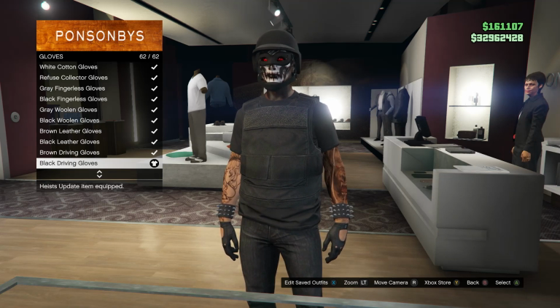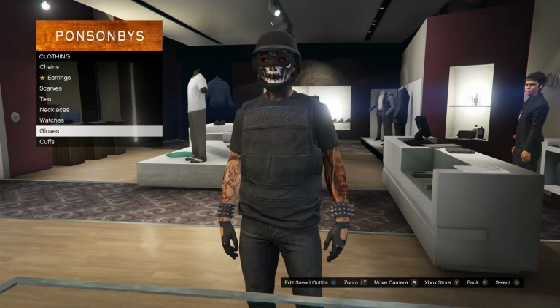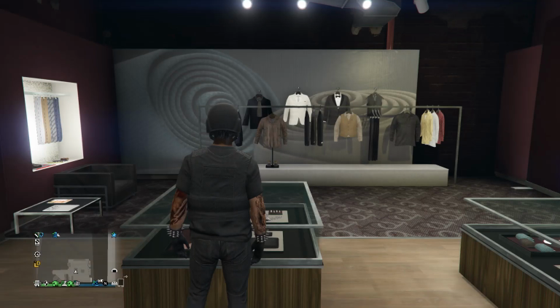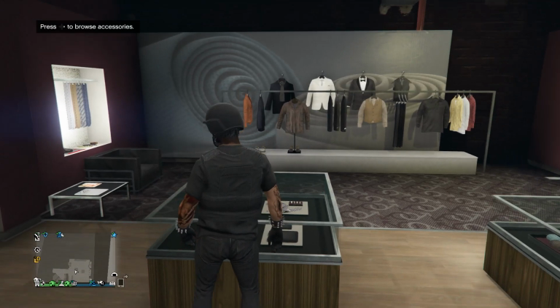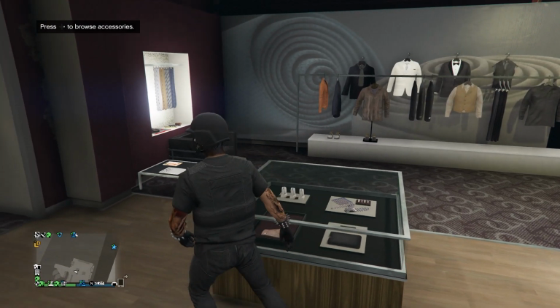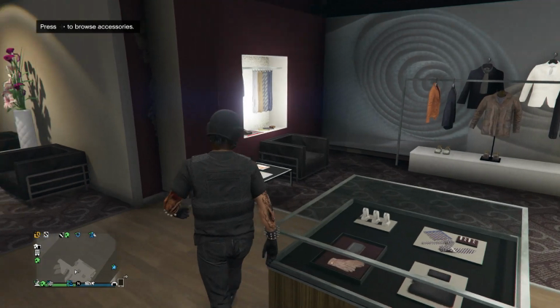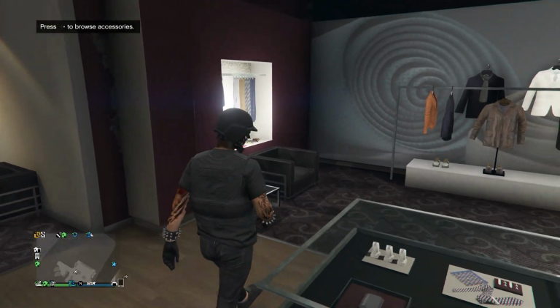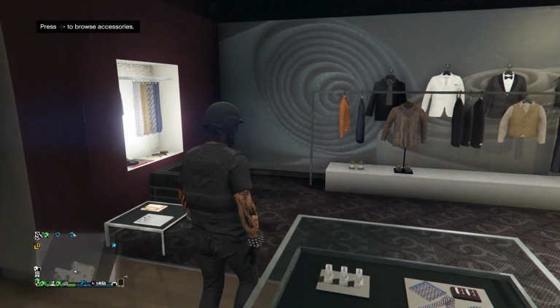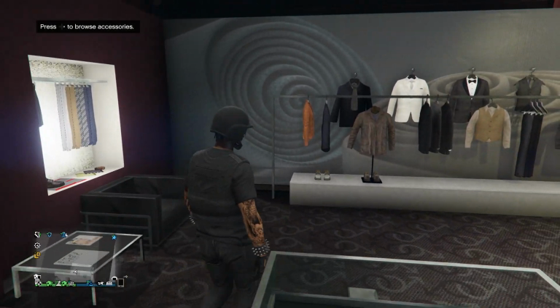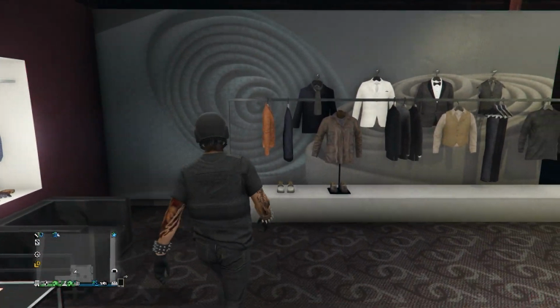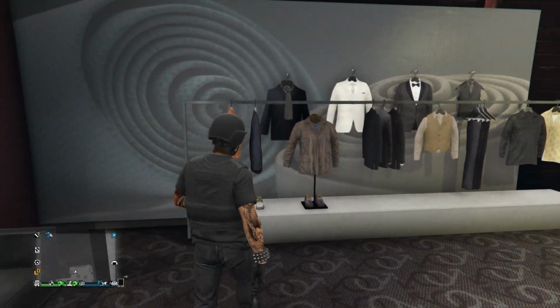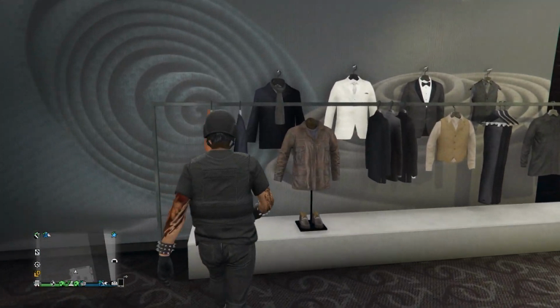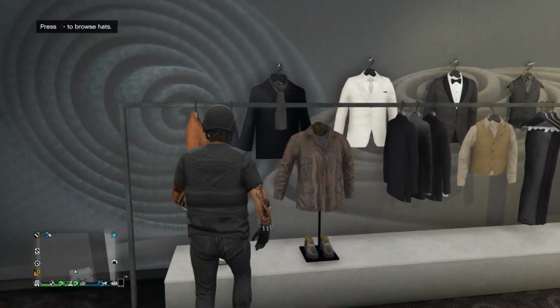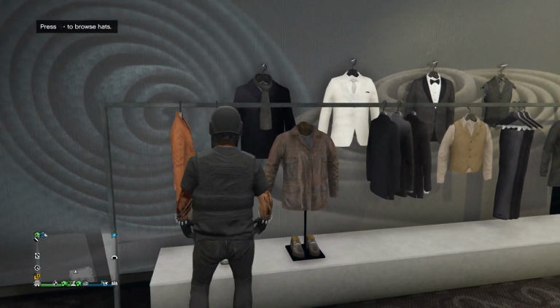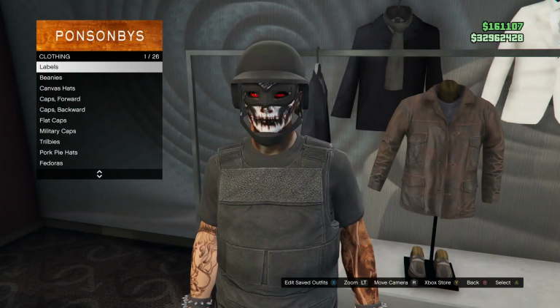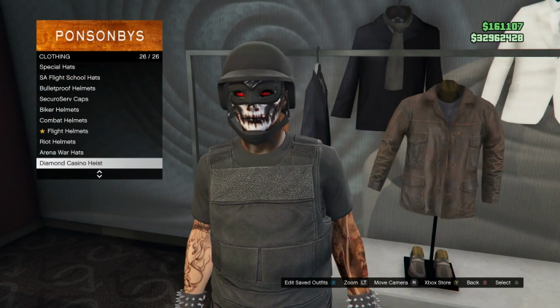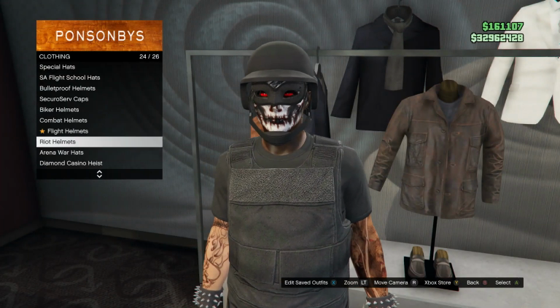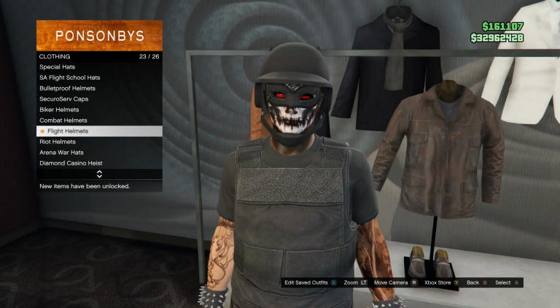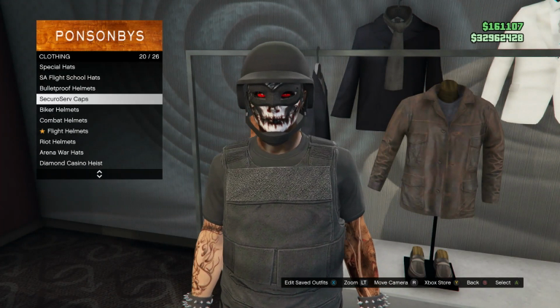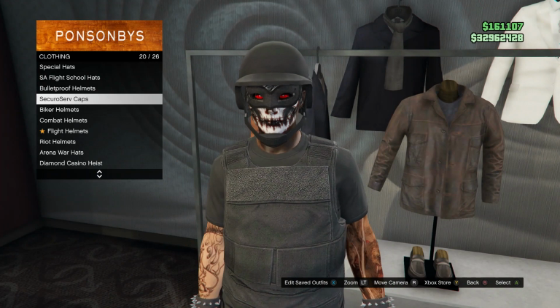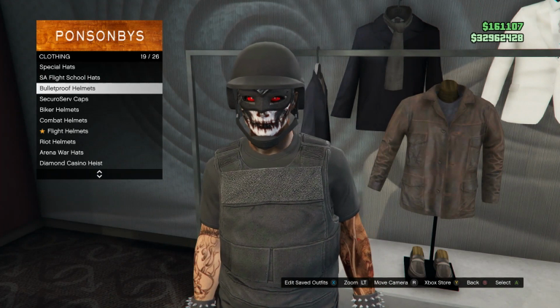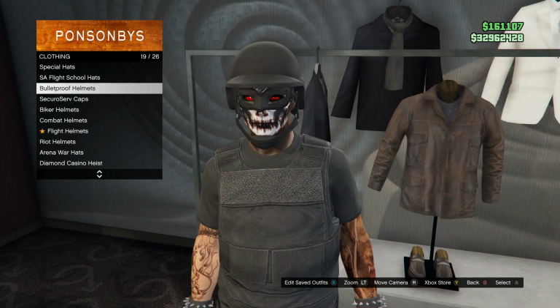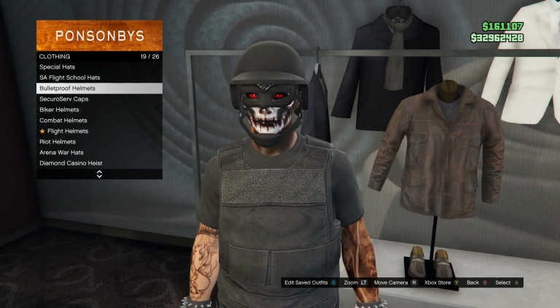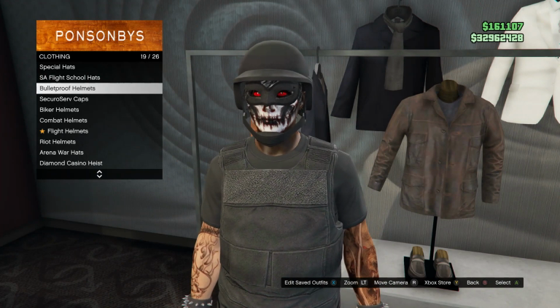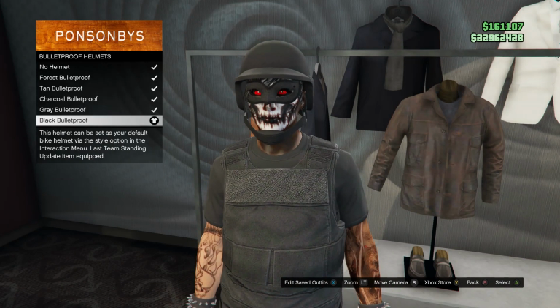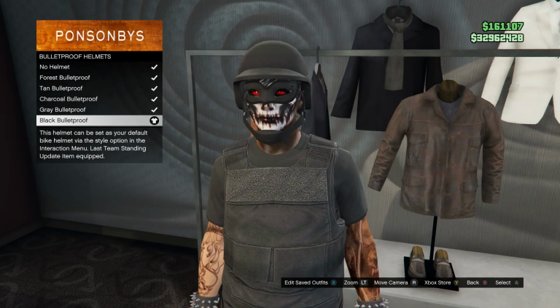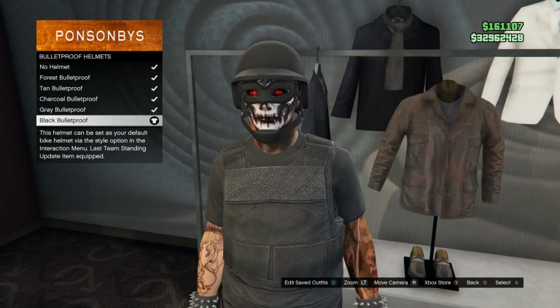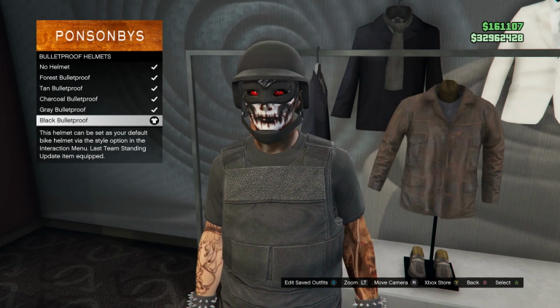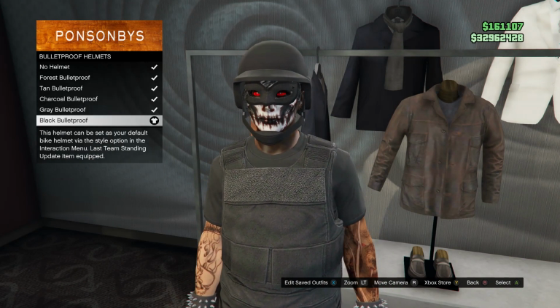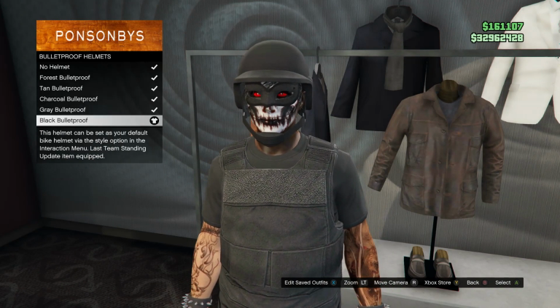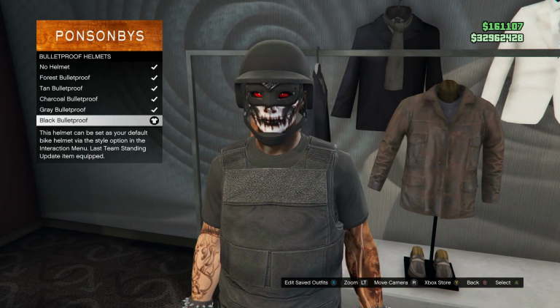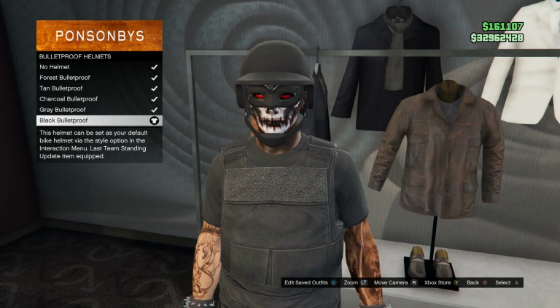After you have your accessories, back out and head over to your hats. When you get to hats, scroll down to bulletproof helmets which is on slot 19, and equip the black bulletproof.